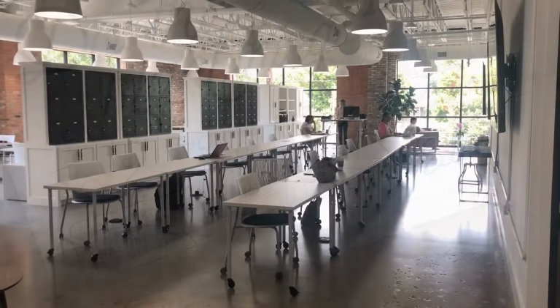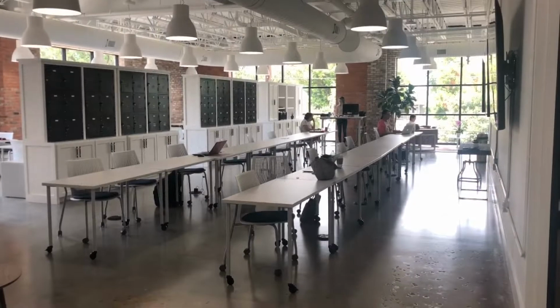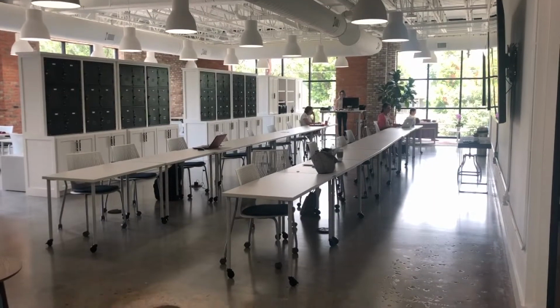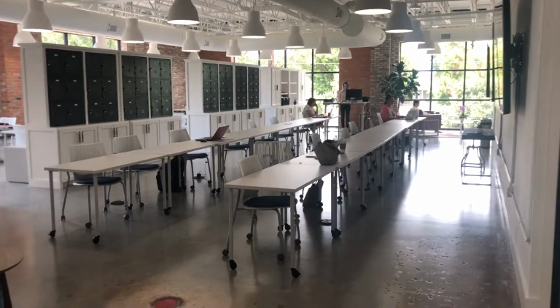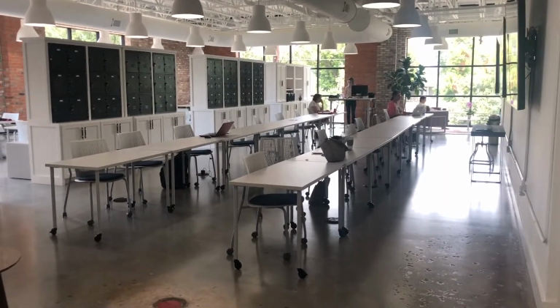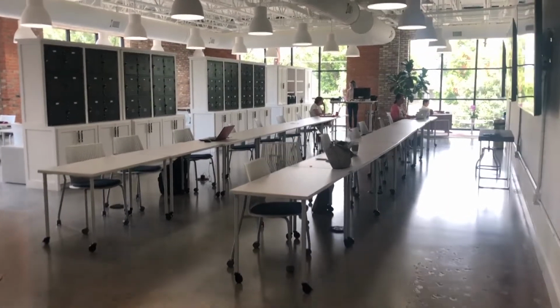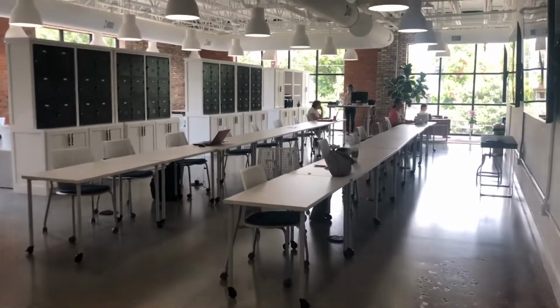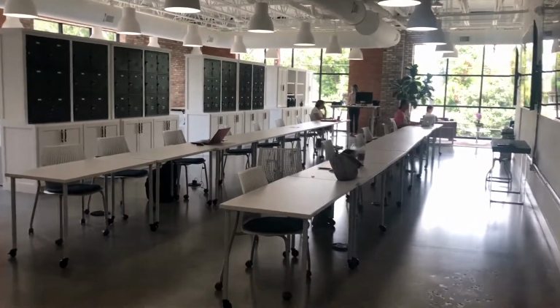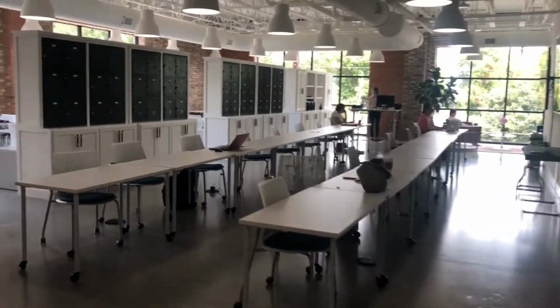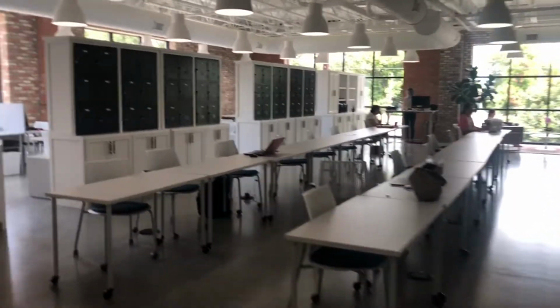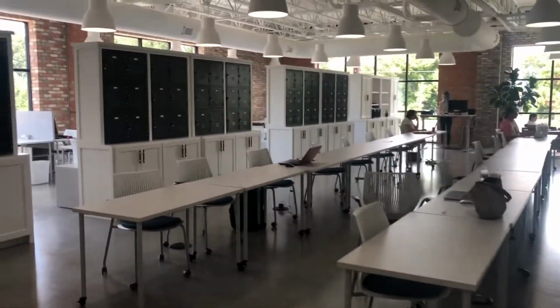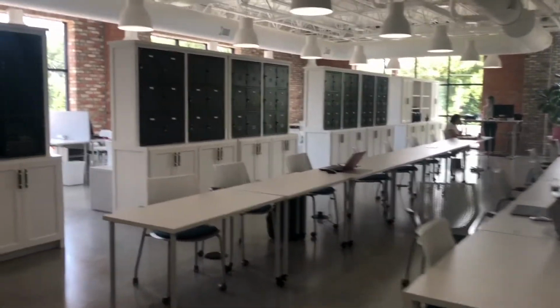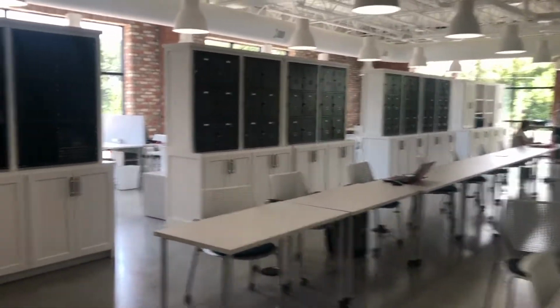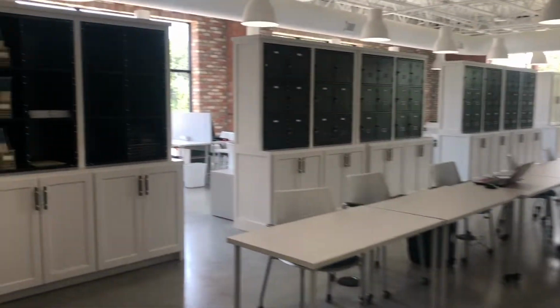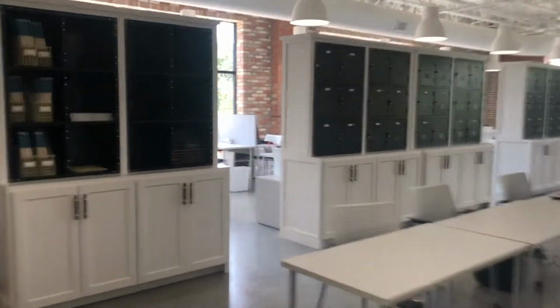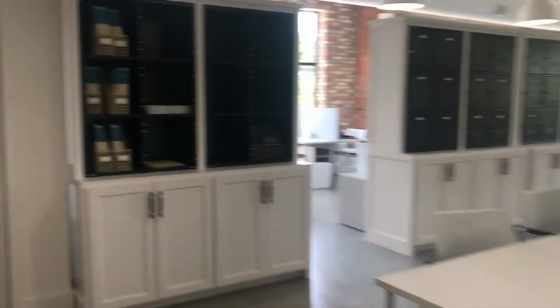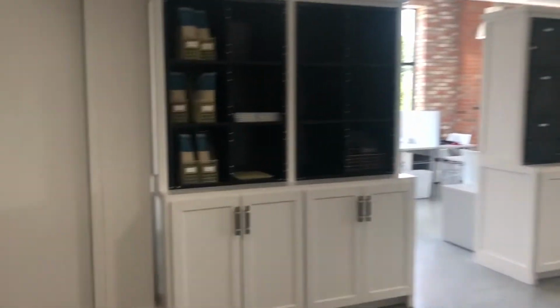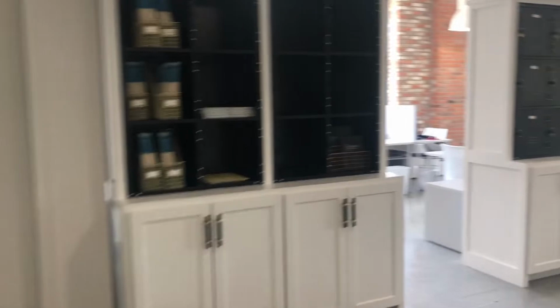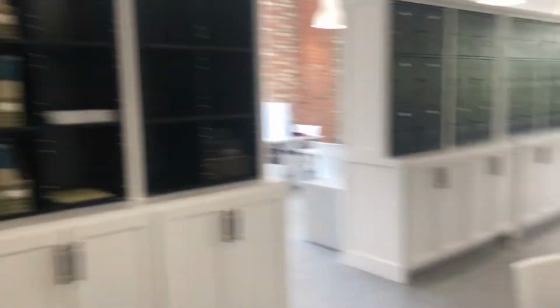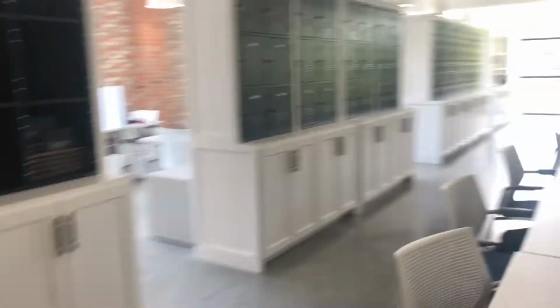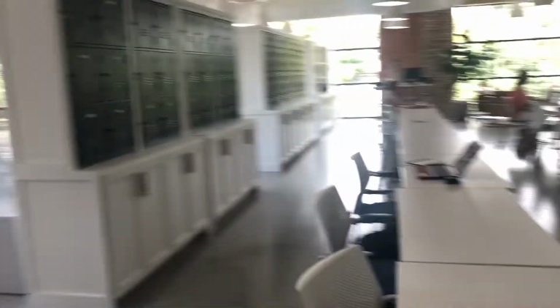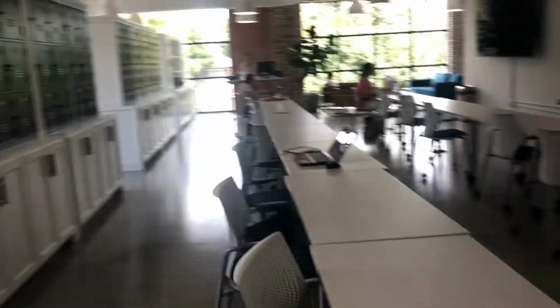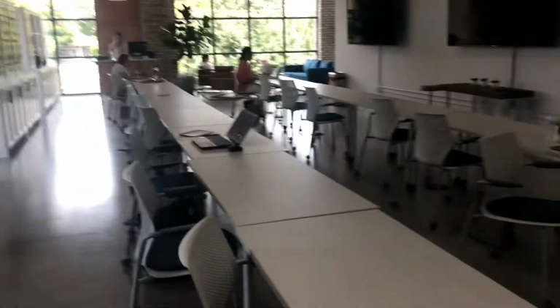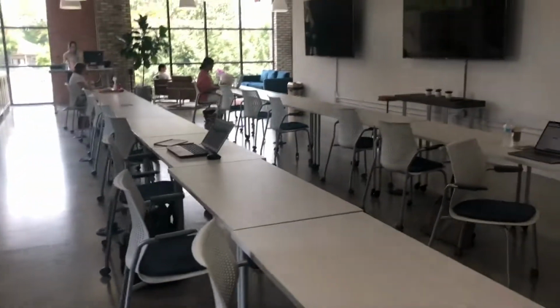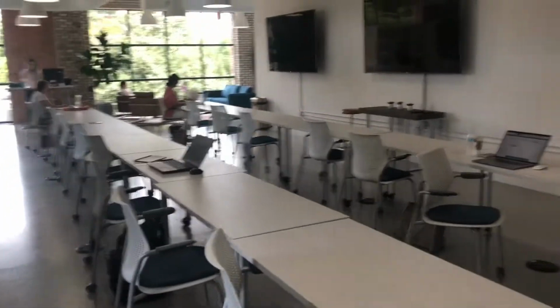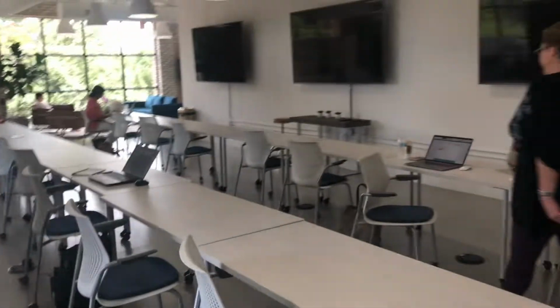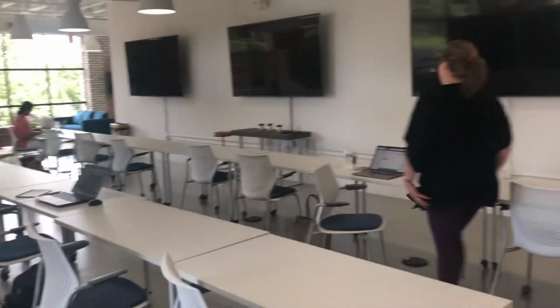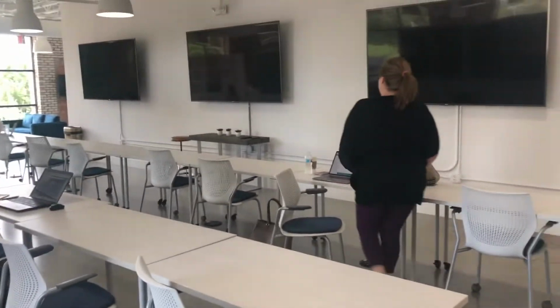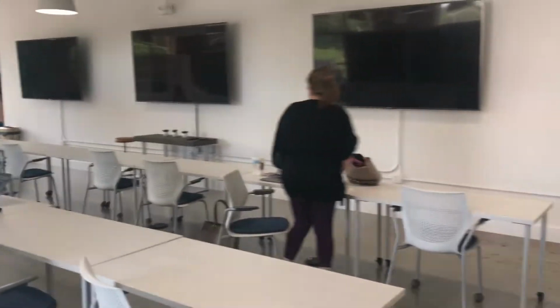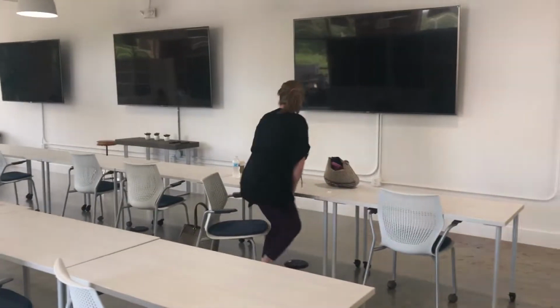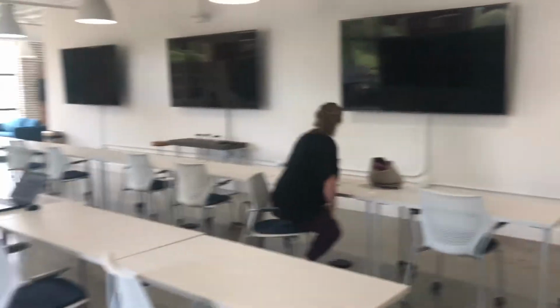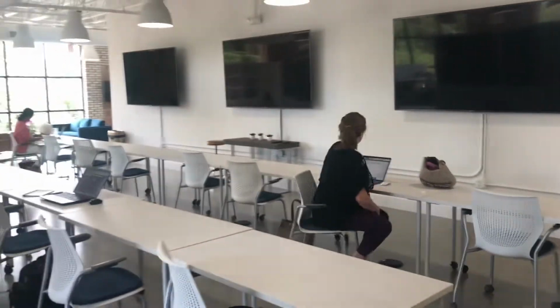Once off the elevators, you will see one of the many working spaces that we have. This right here is a very open concept place to work for everybody and also a great place for classes.